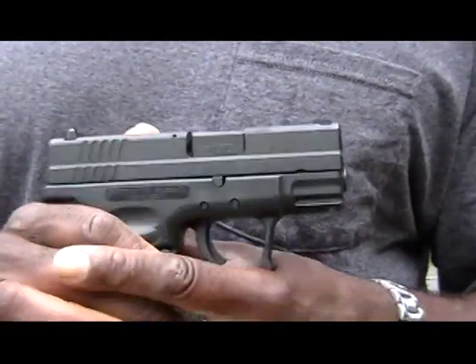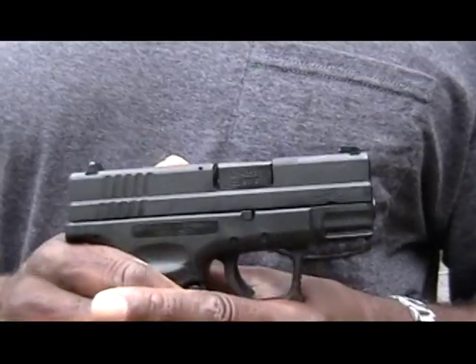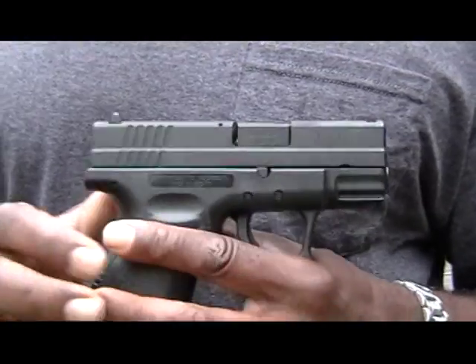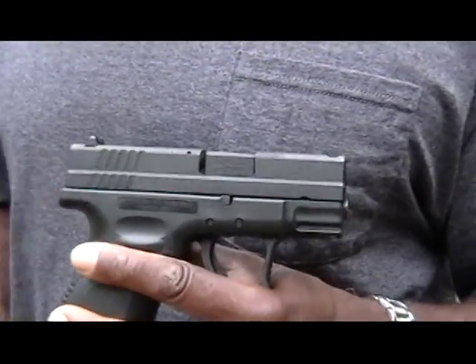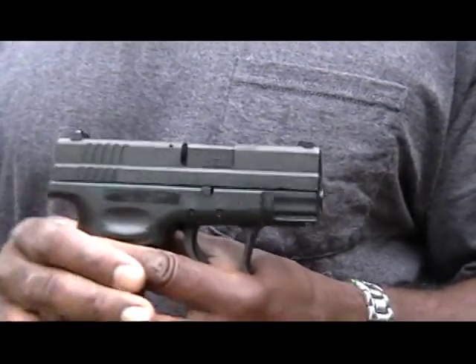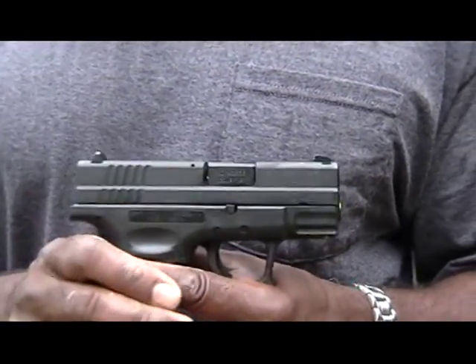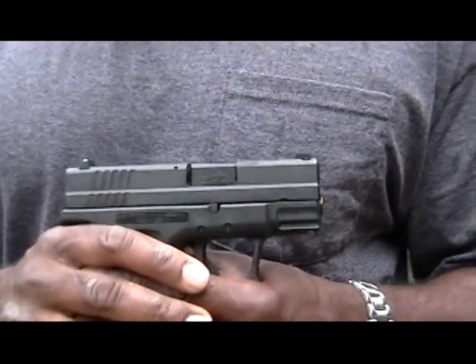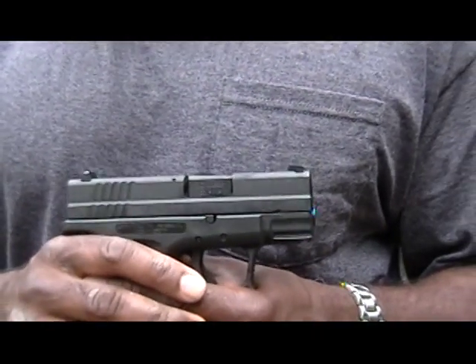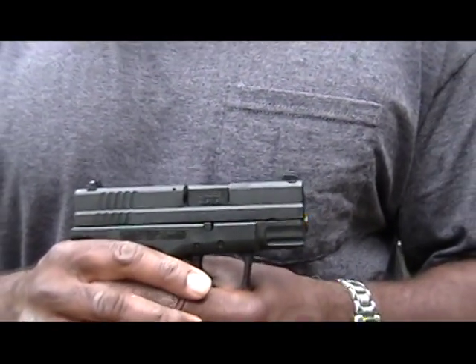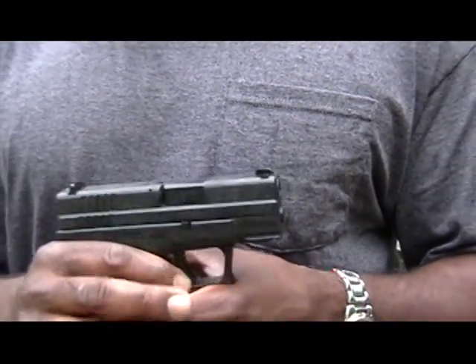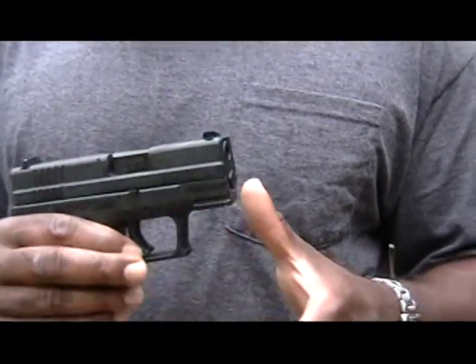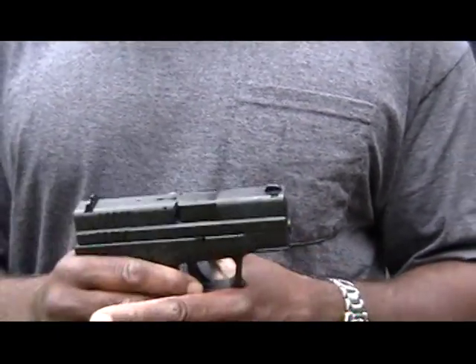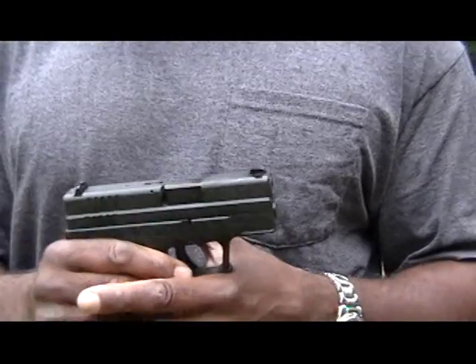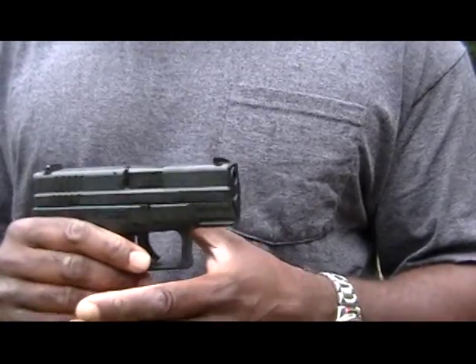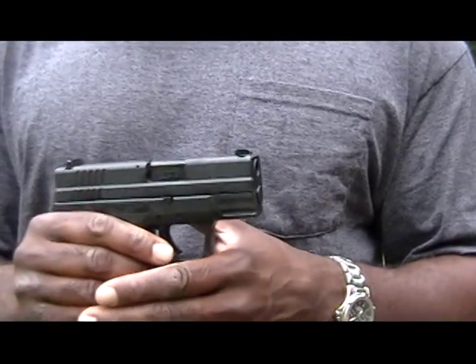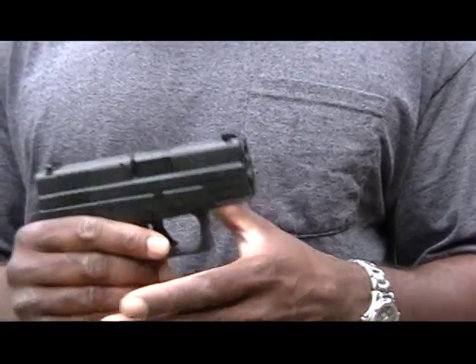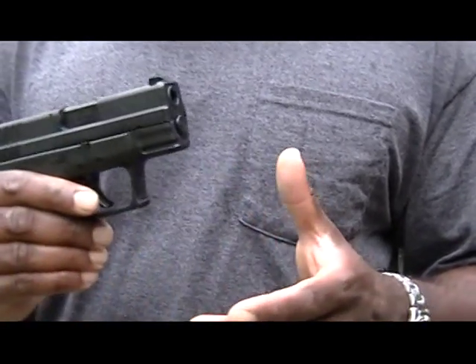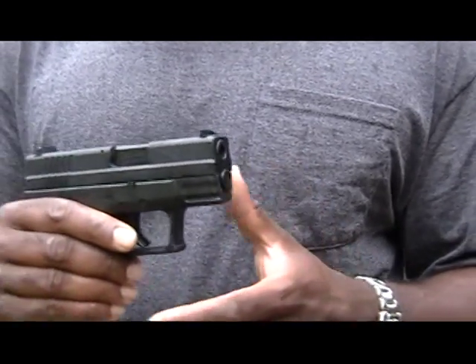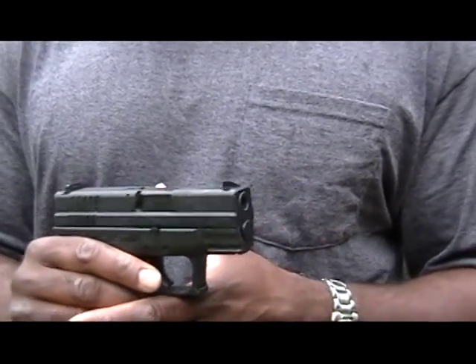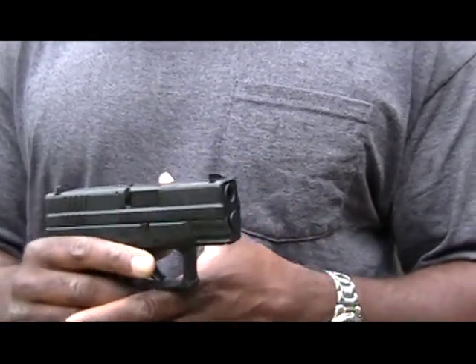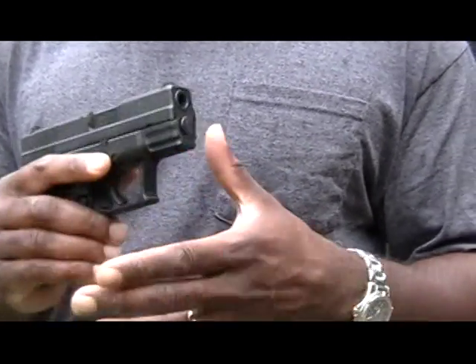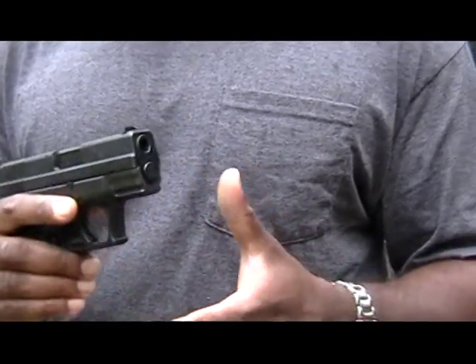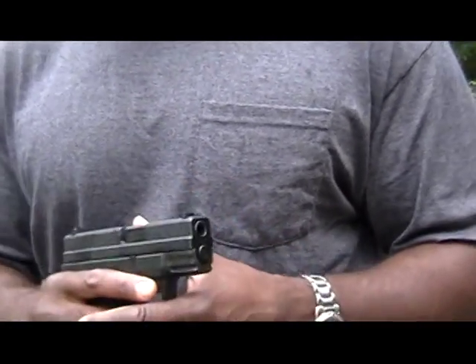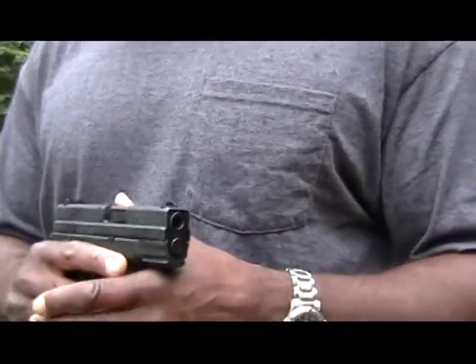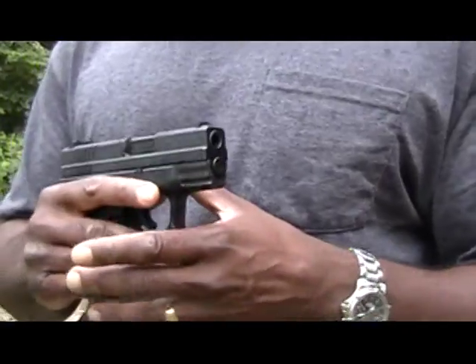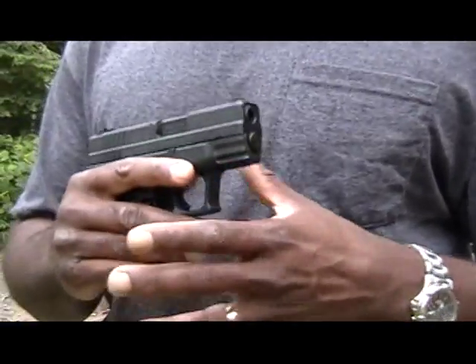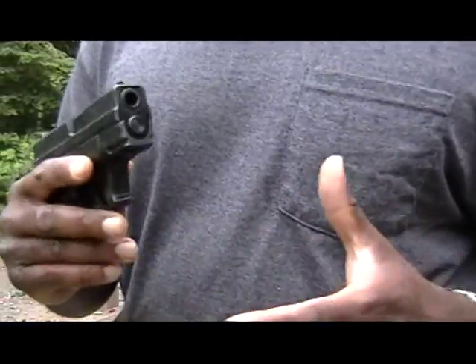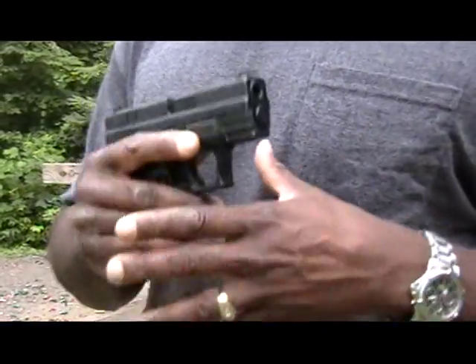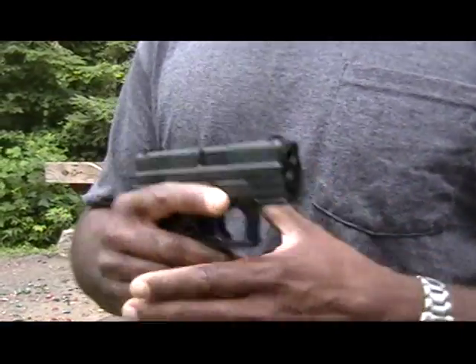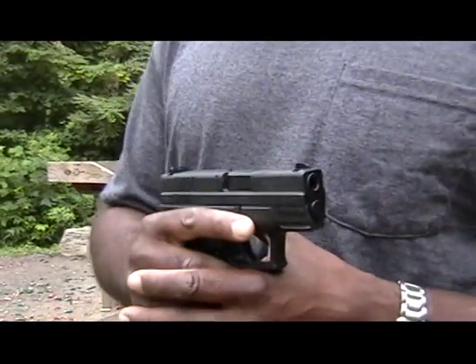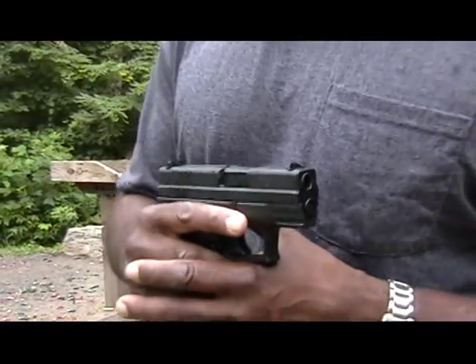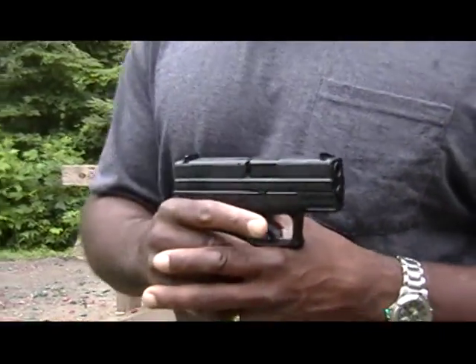And then I'm going to switch to my backup, my Walther P22. Let's see how it works. Just realize, it's not a professional video — it's just a scenario. We don't know how things go down. But enough talking, let's get to it.